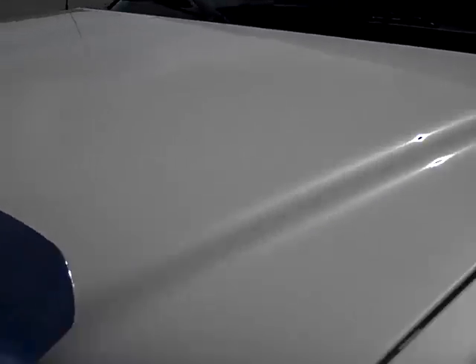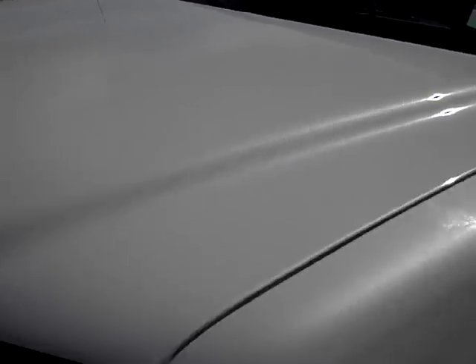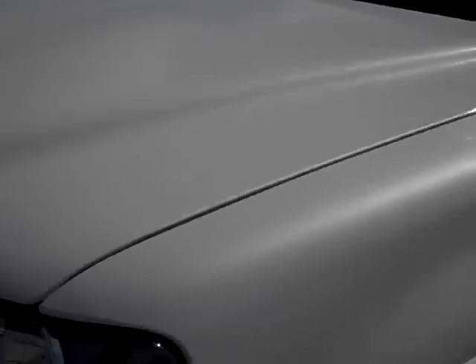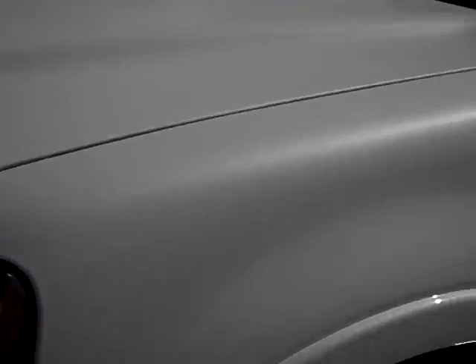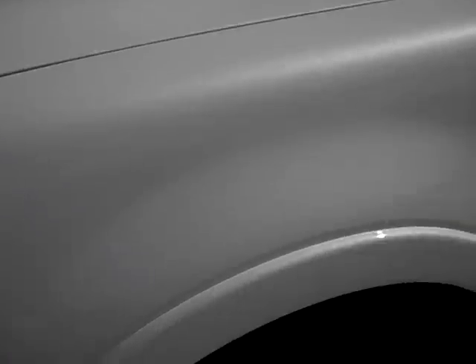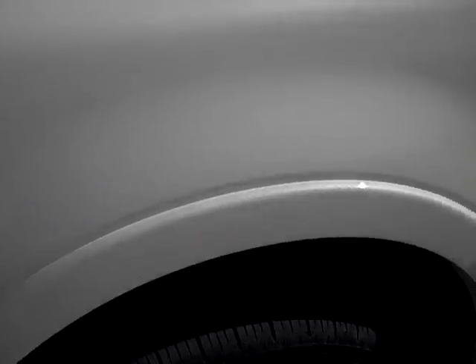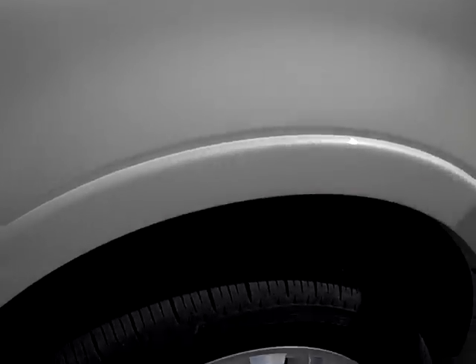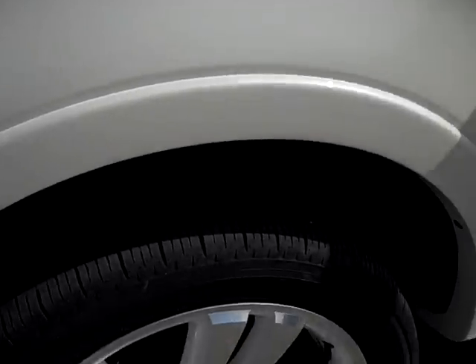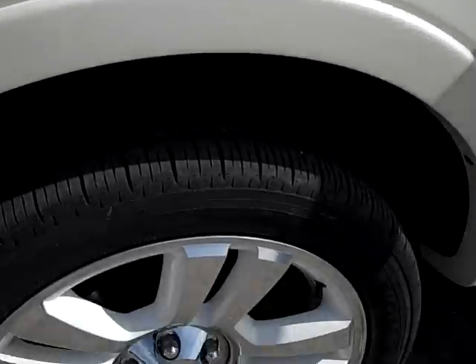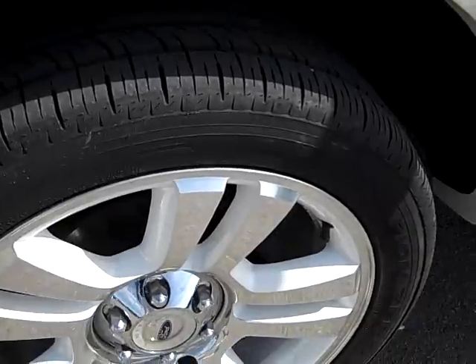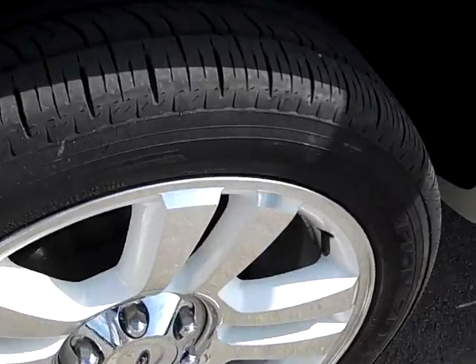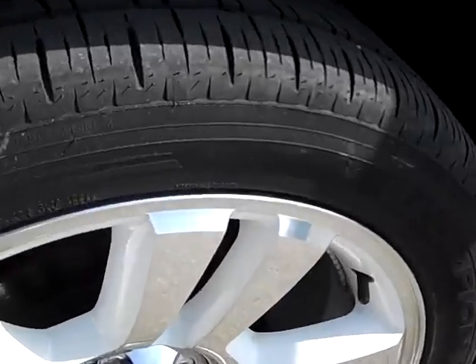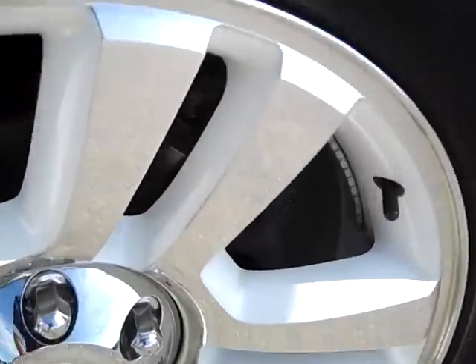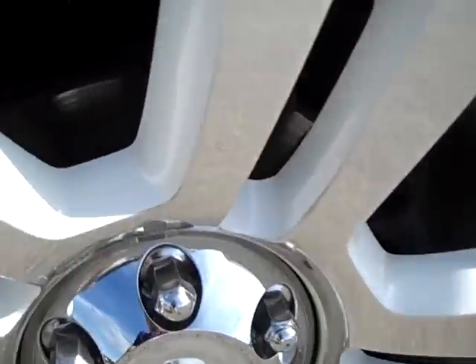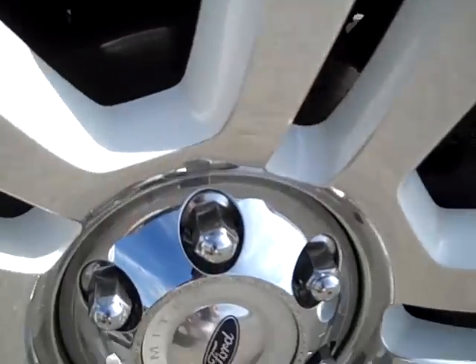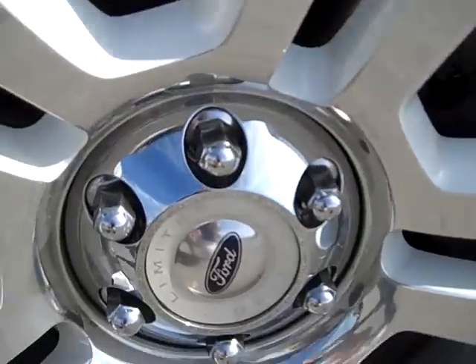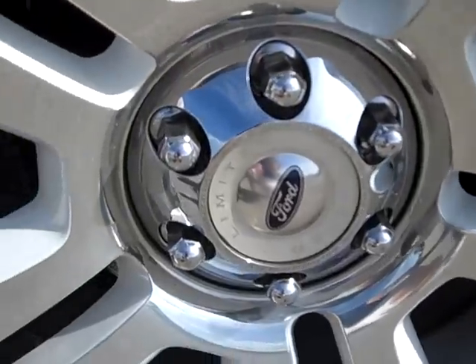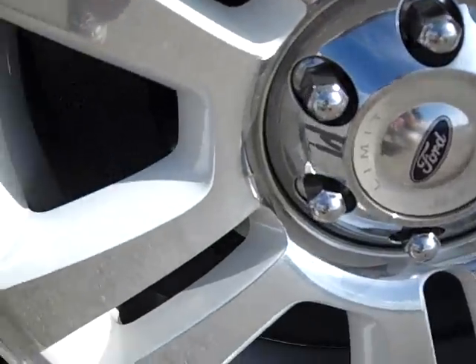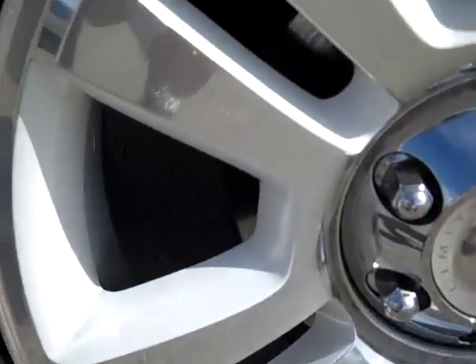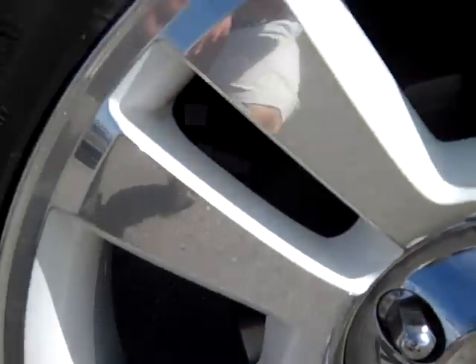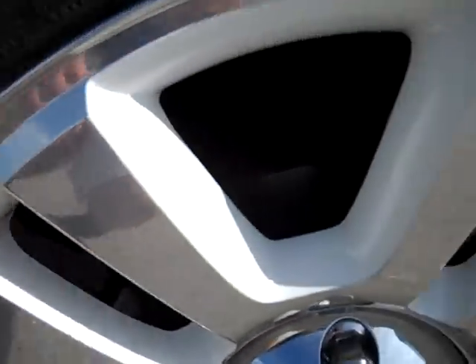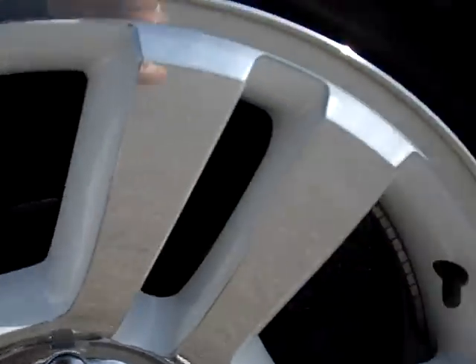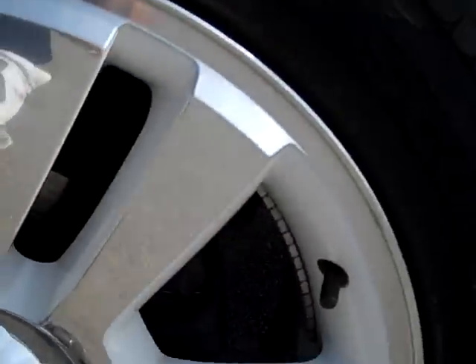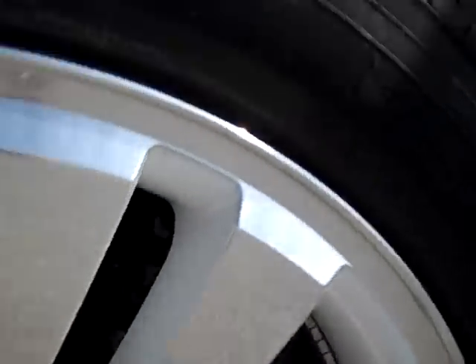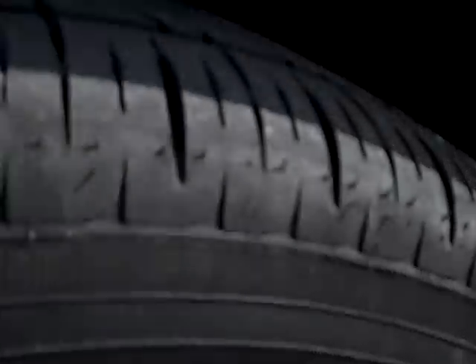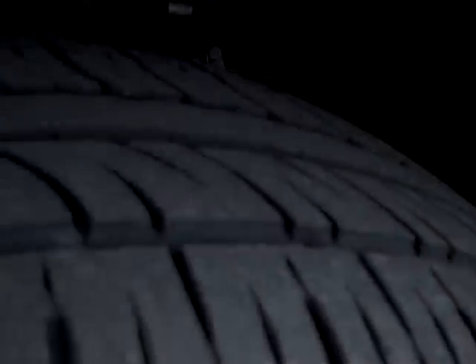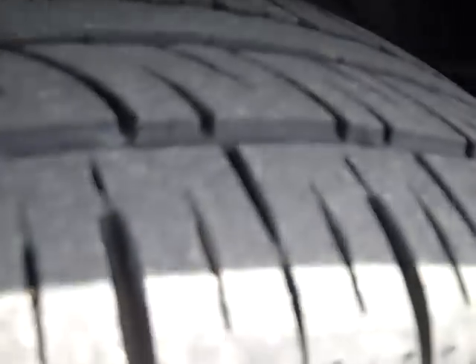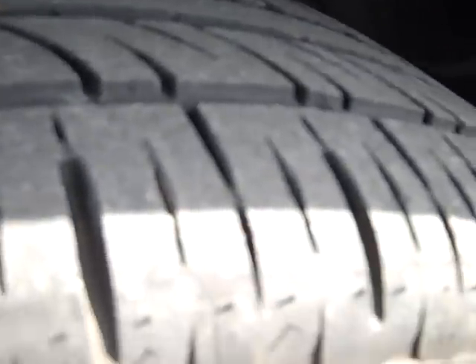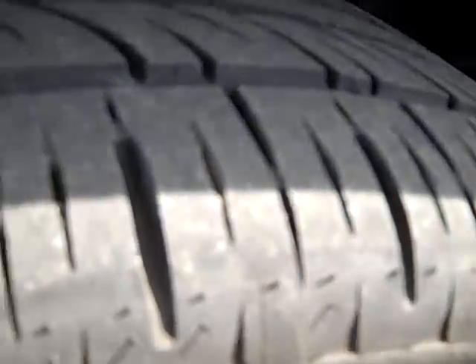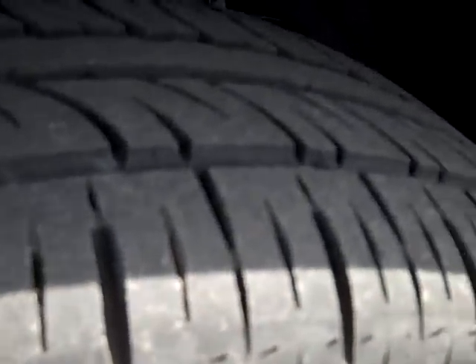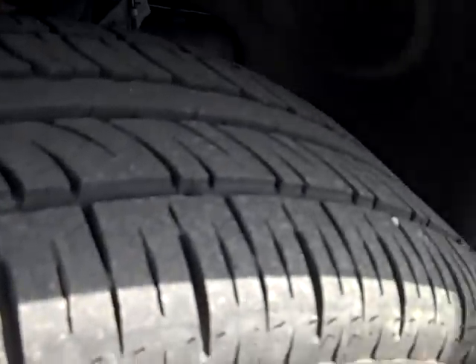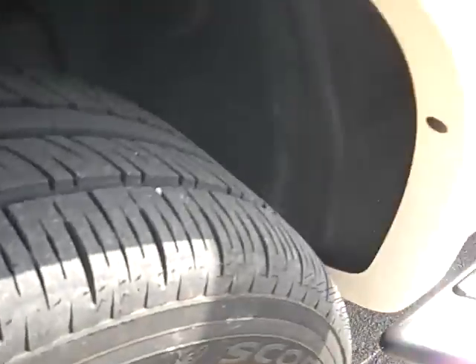The white pearl metallic paint. The 22 inch polished aluminum and painted rims. Corelli Scorpion tires — about a little under half the tread left.